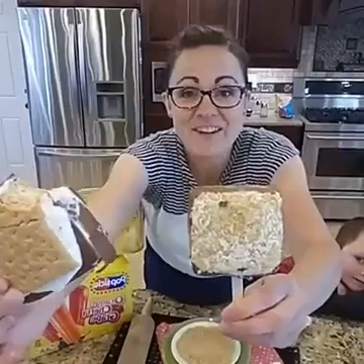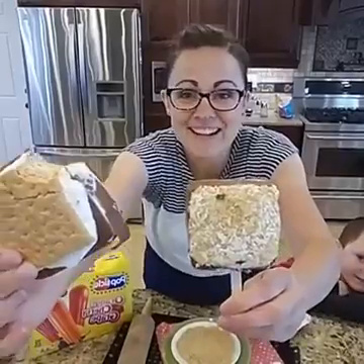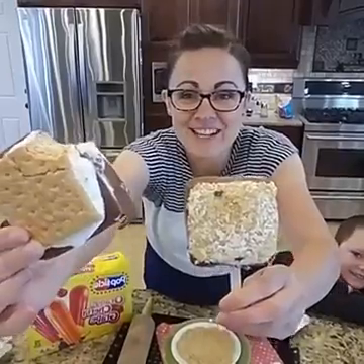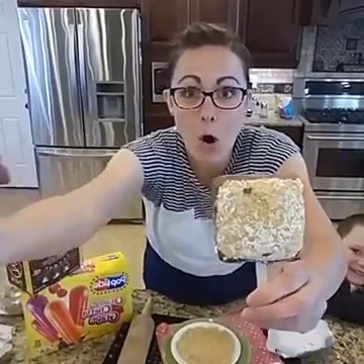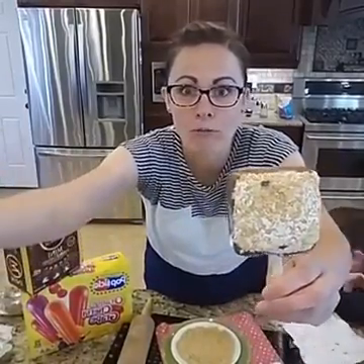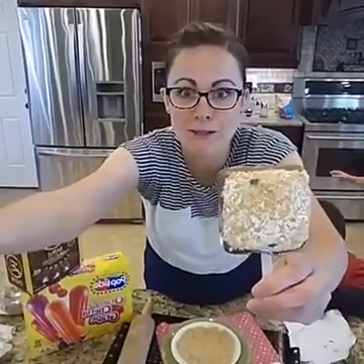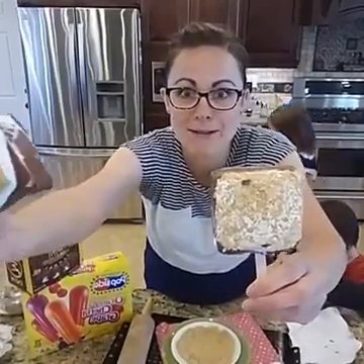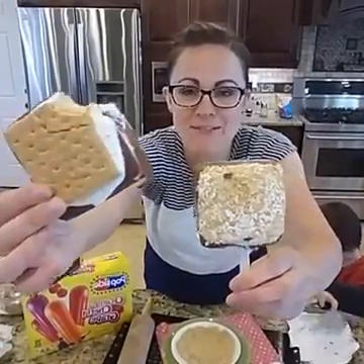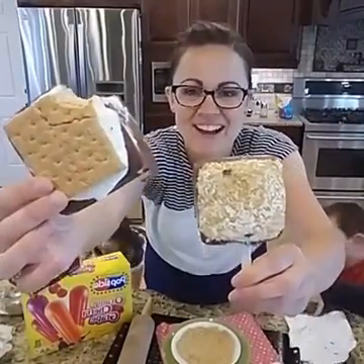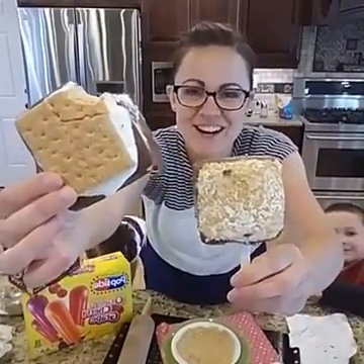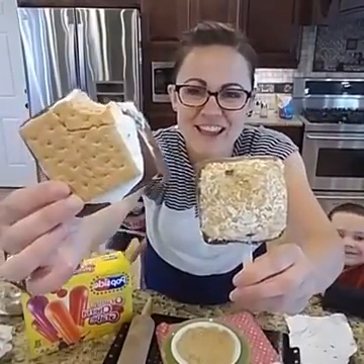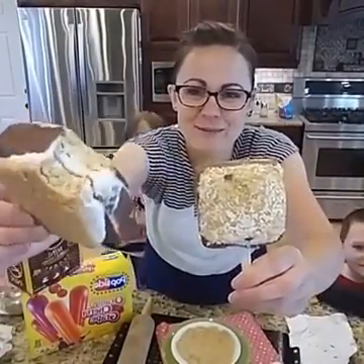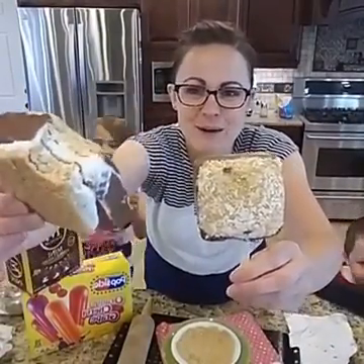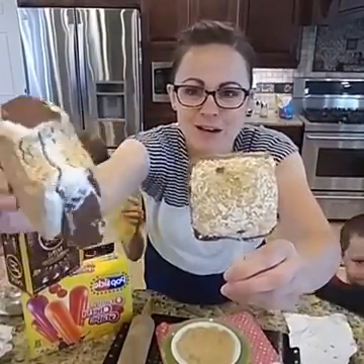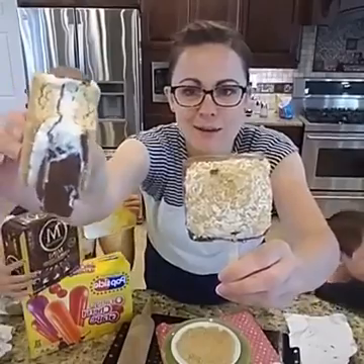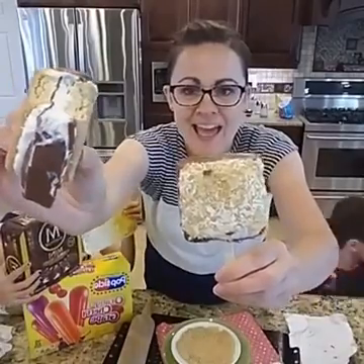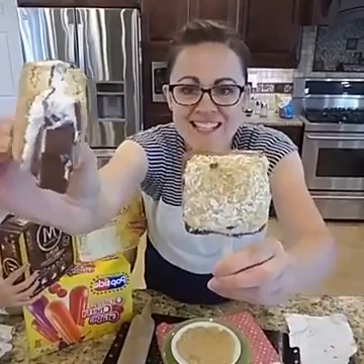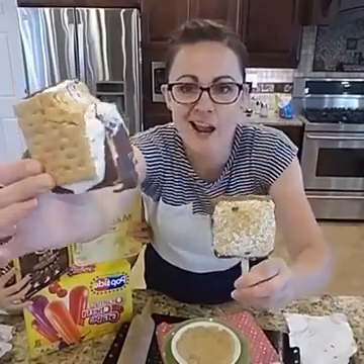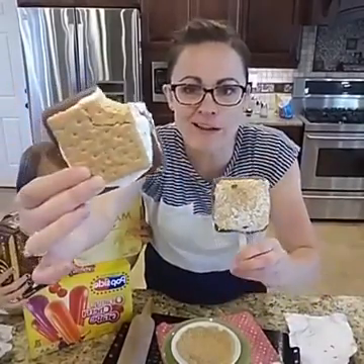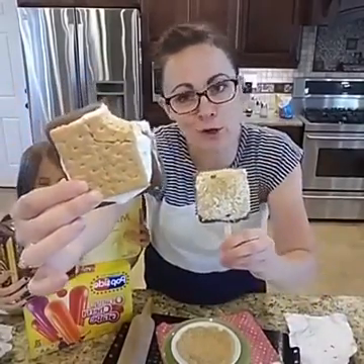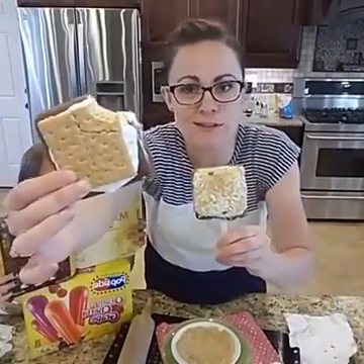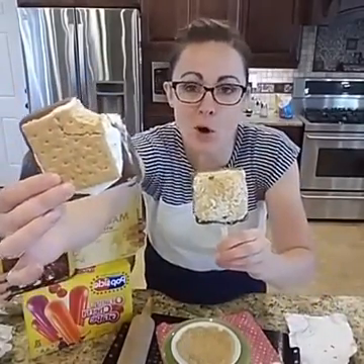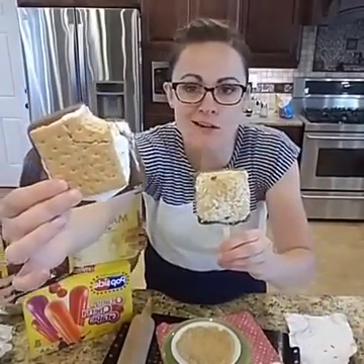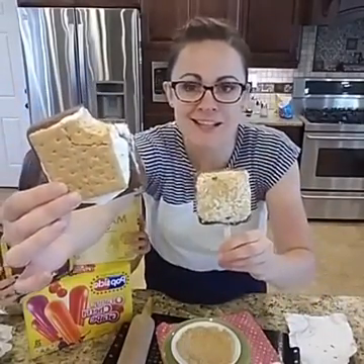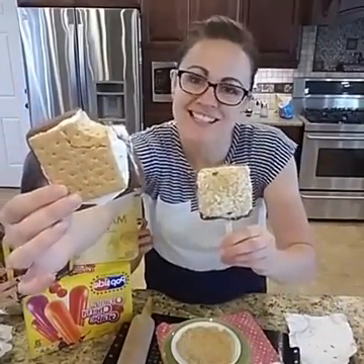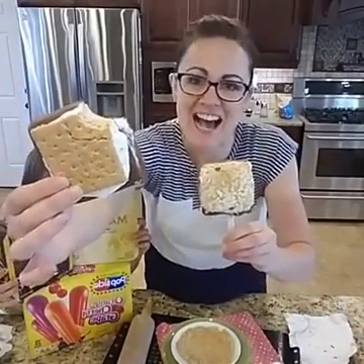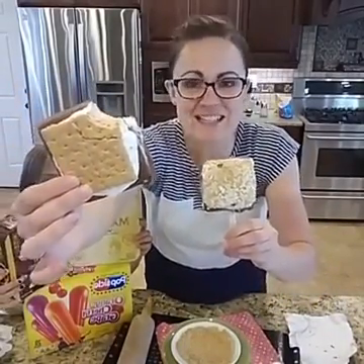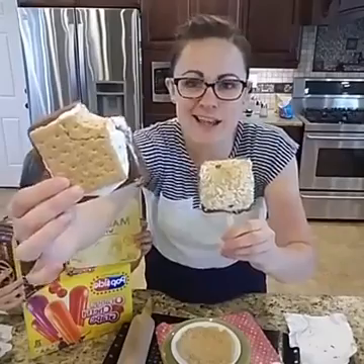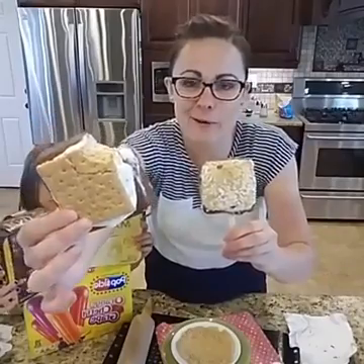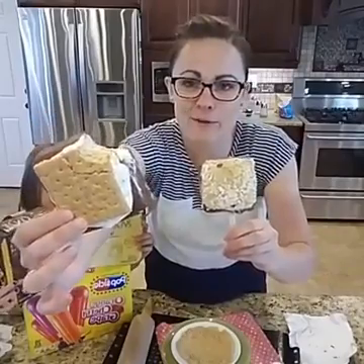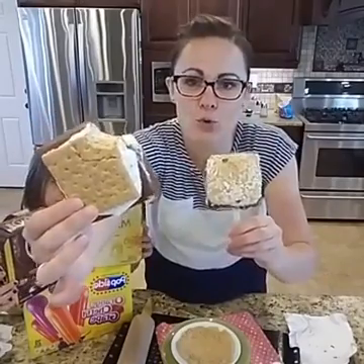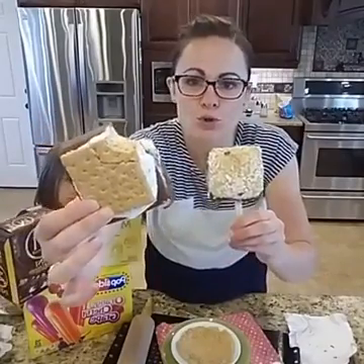Hey everybody, I'm Sarah. We lost my ice cream! I'm Sarah with athriftymom.com and today we're making frozen s'mores because it's a hot summer day and we're ready for some cool treats.